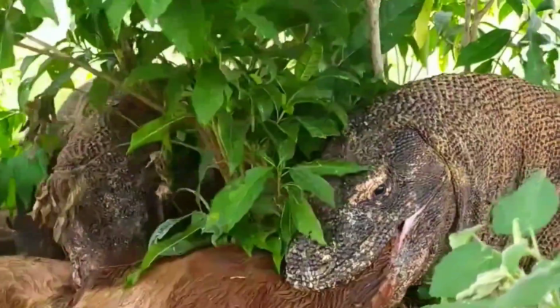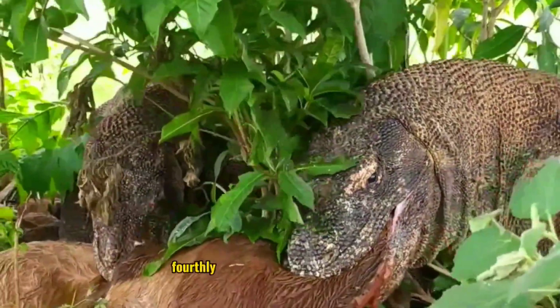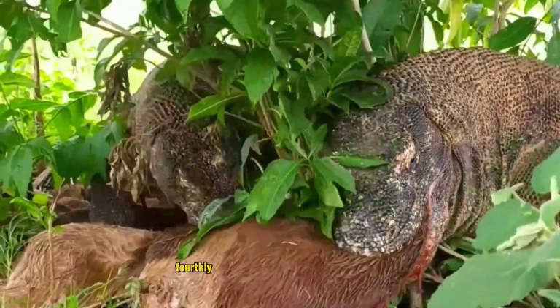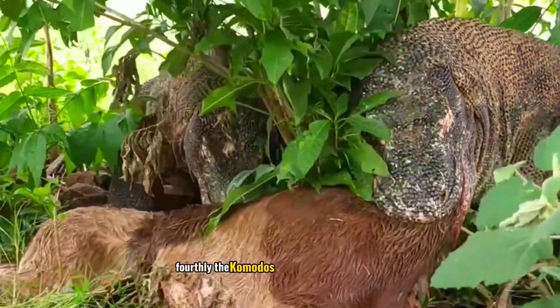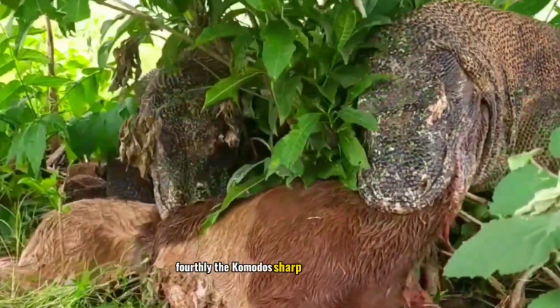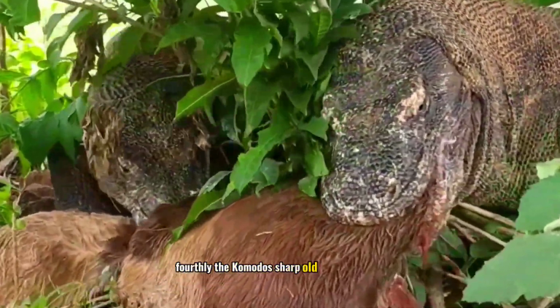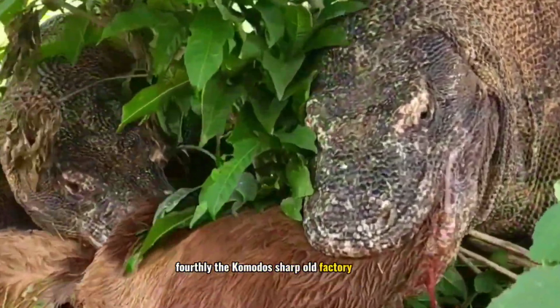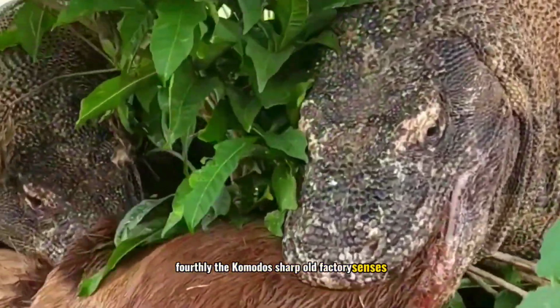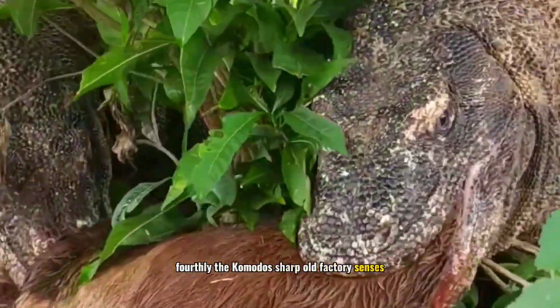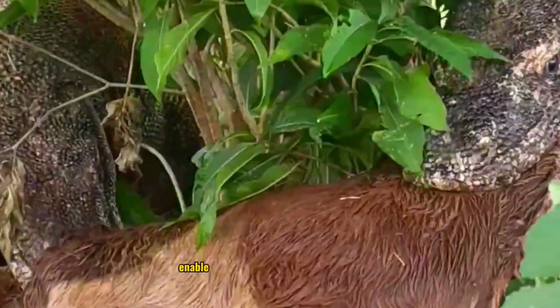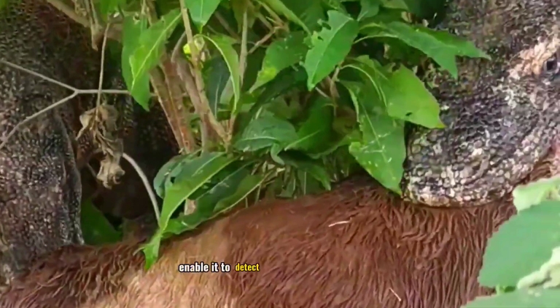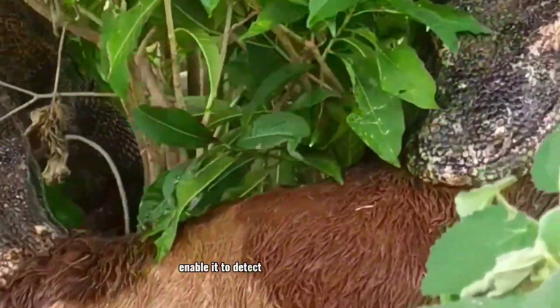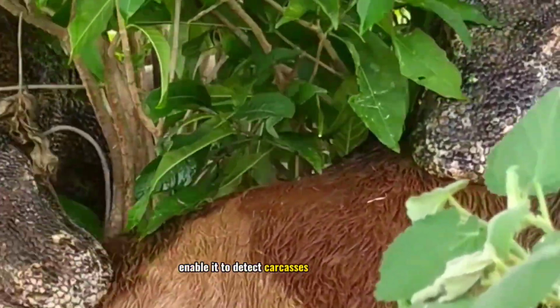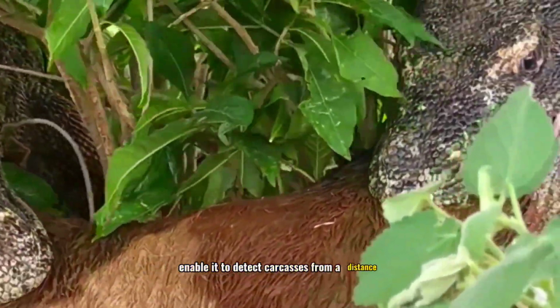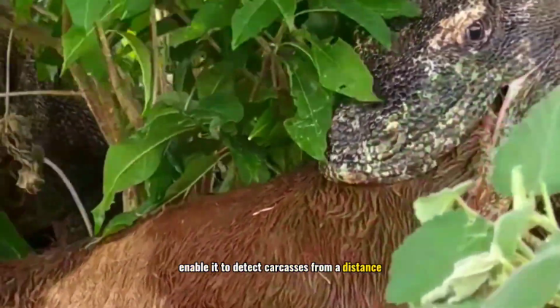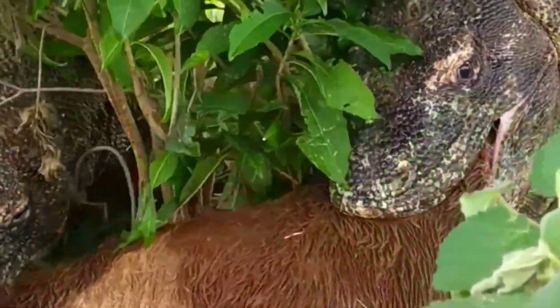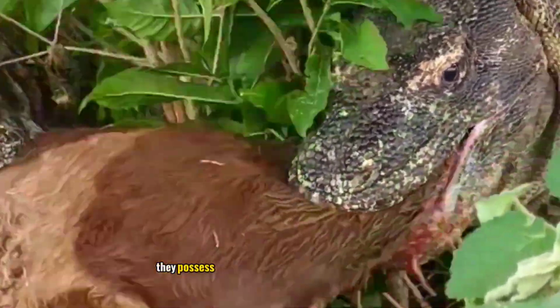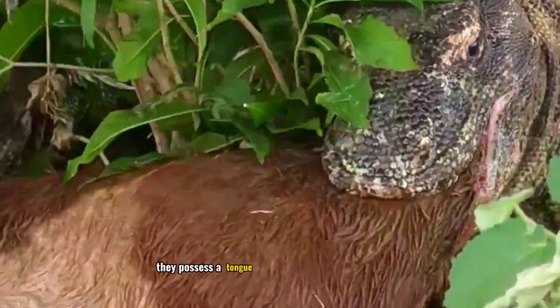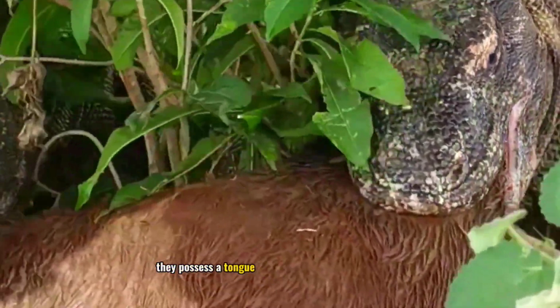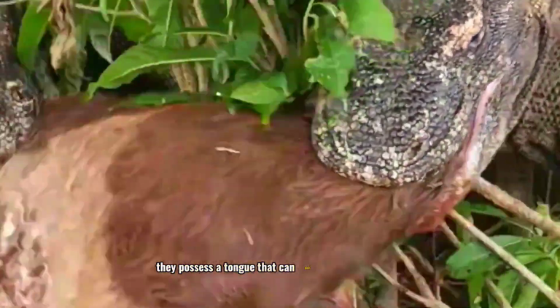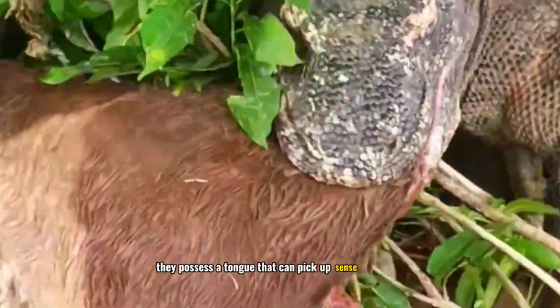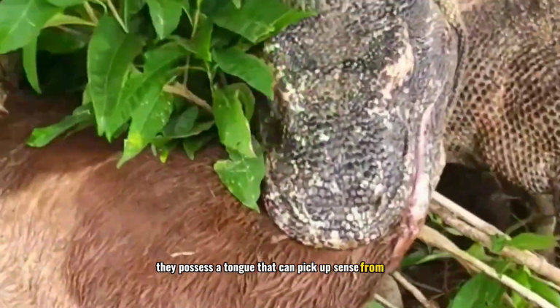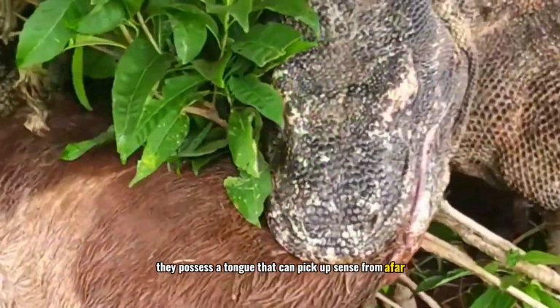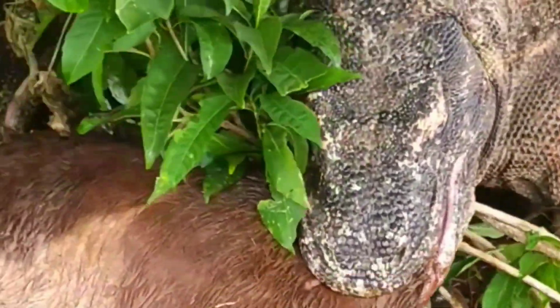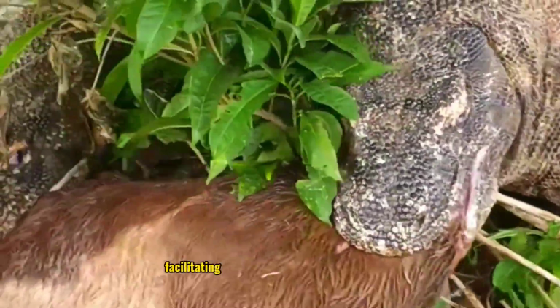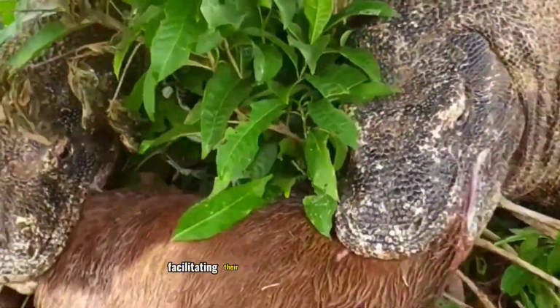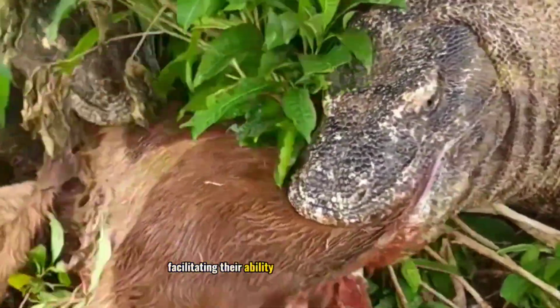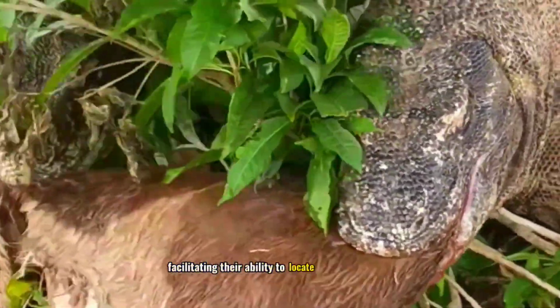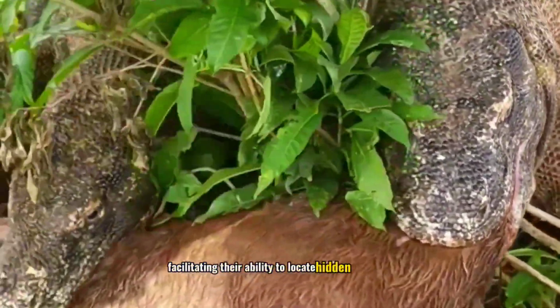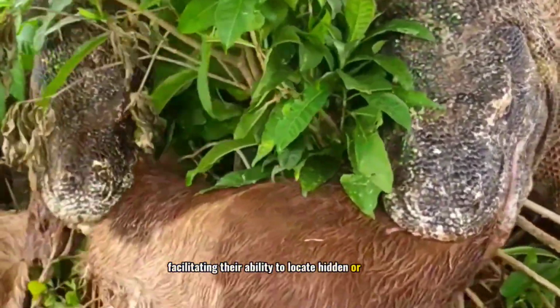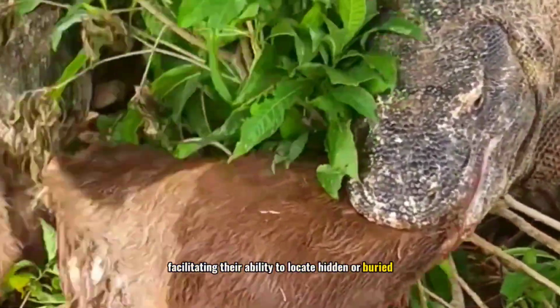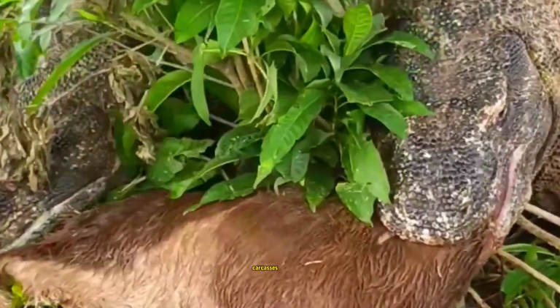Fourthly, the Komodo's sharp olfactory sensors enable it to detect carcasses from a distance. They possess a tongue that can pick up scents from afar, facilitating their ability to locate hidden or buried carcasses.